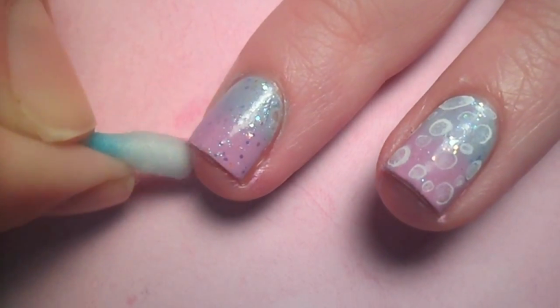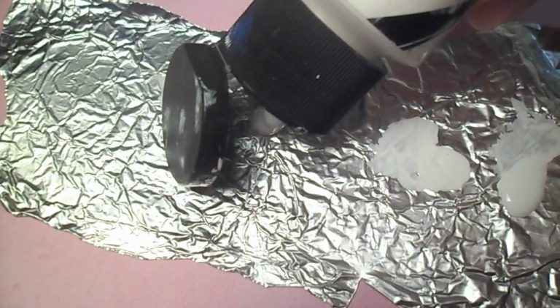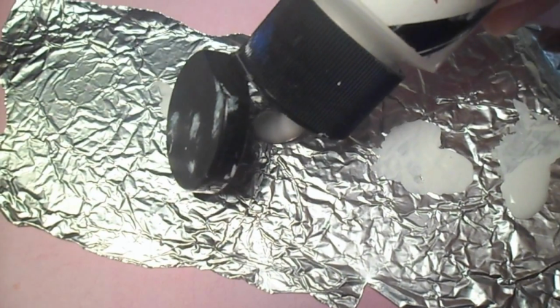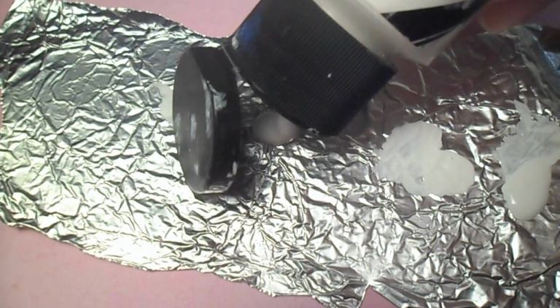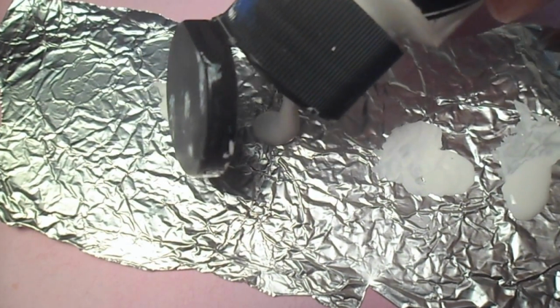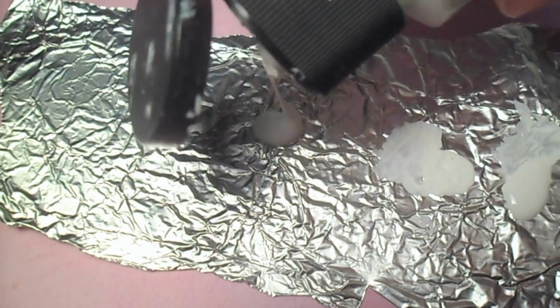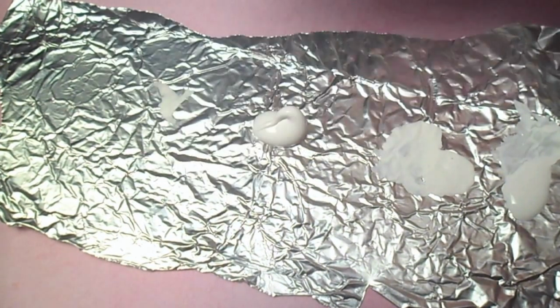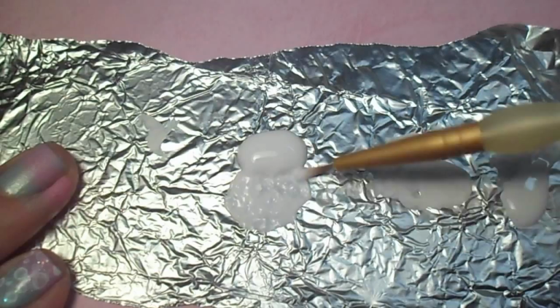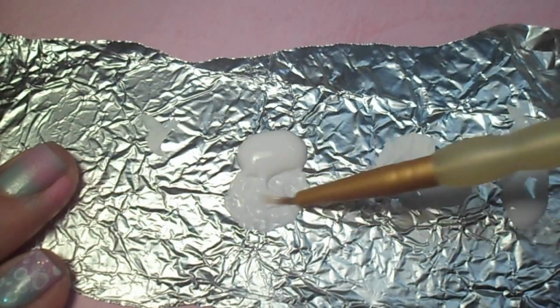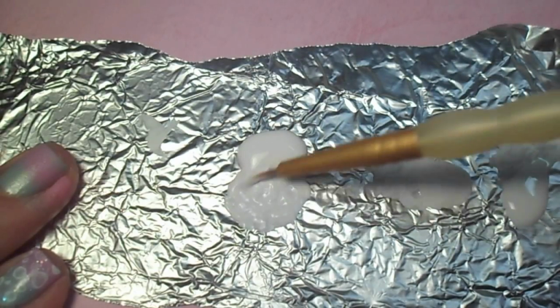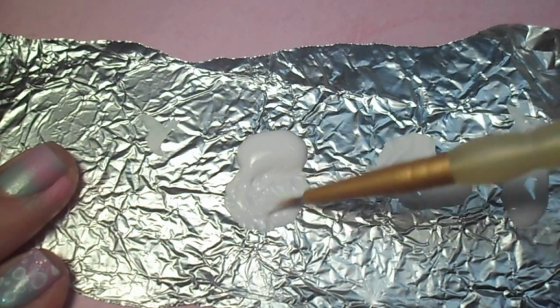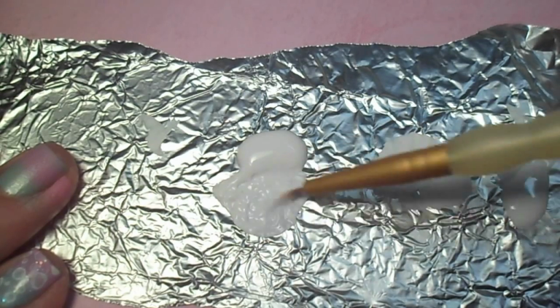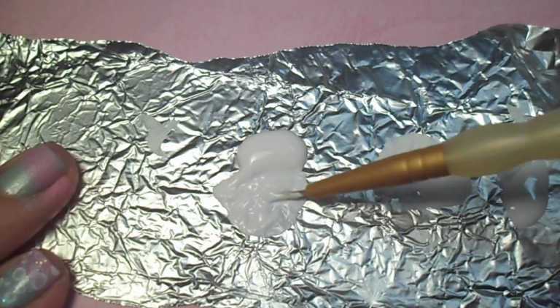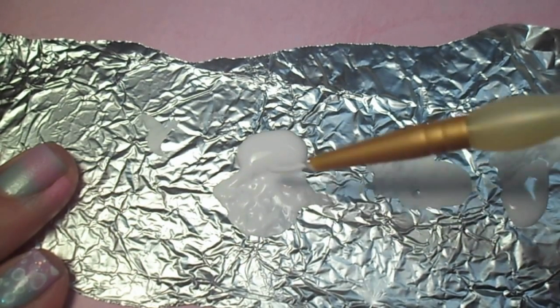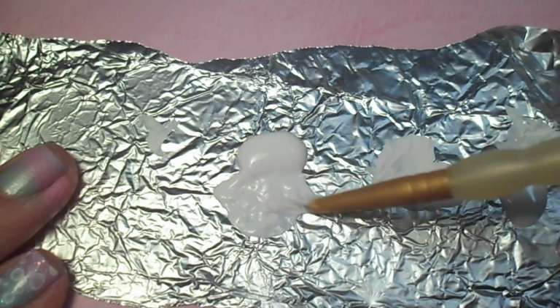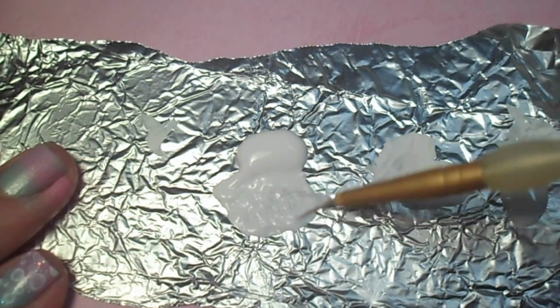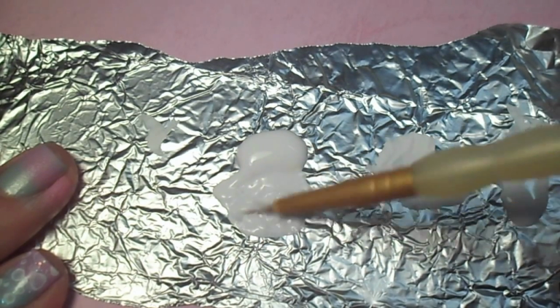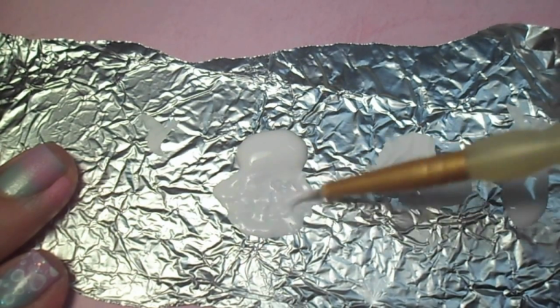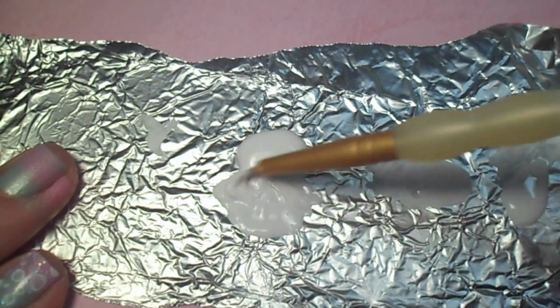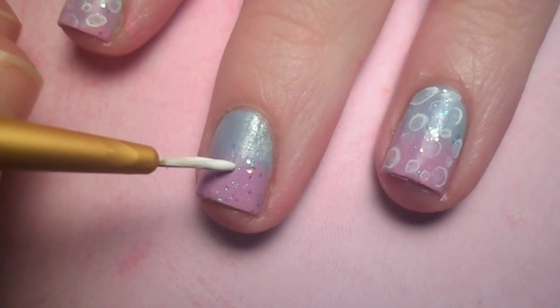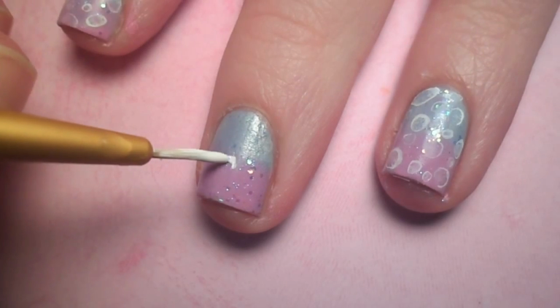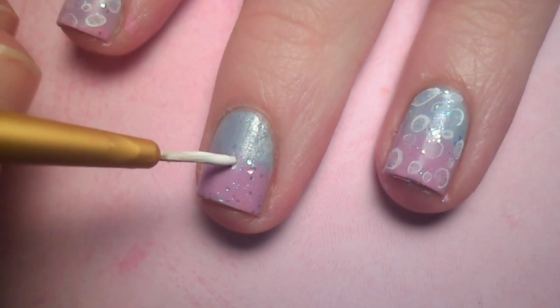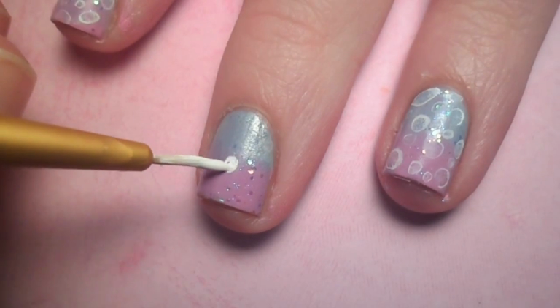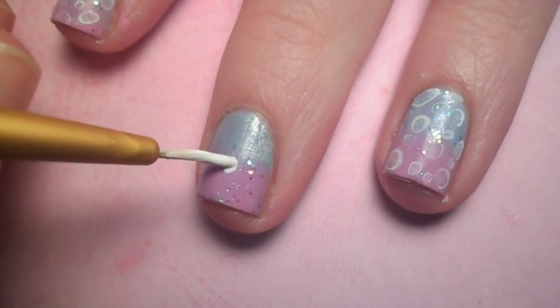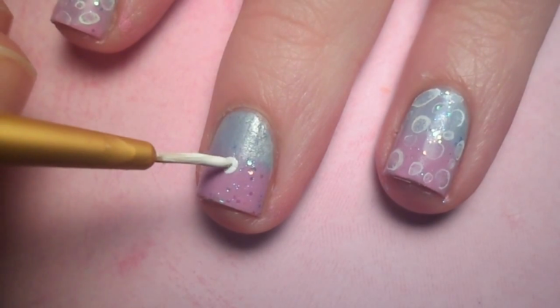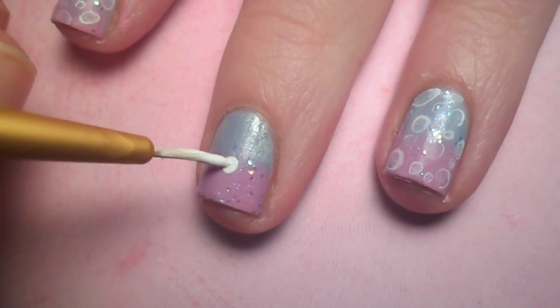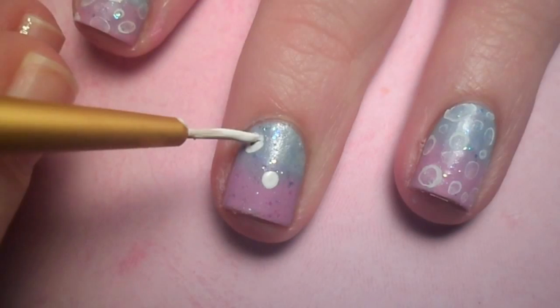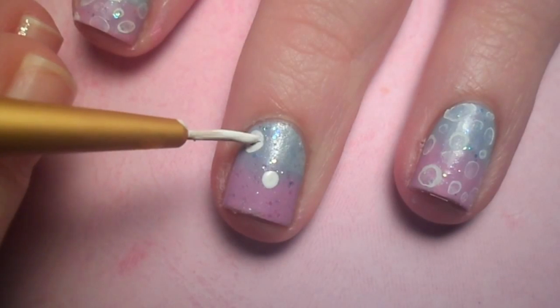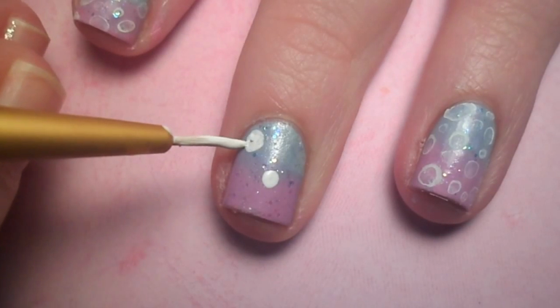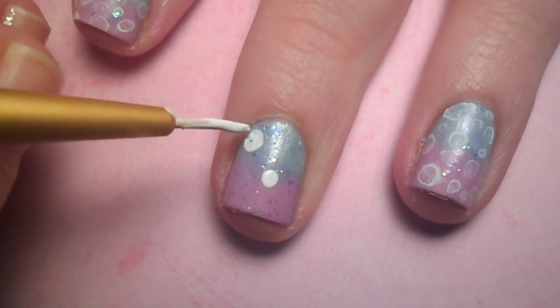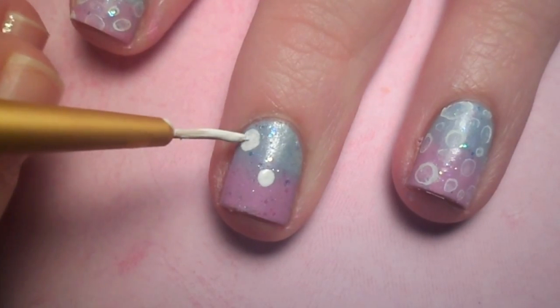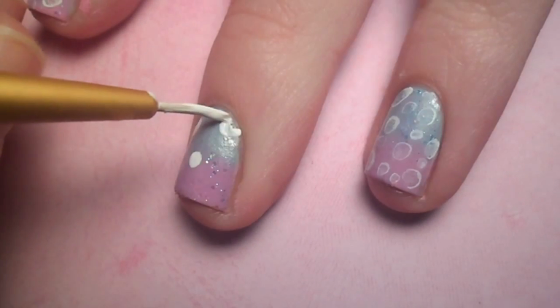Now for the bubbles. Squirt a blob of white acrylic paint onto an easily accessible surface and thin it out with a little water. Next, with a detail brush, paint random large dots onto your nail.